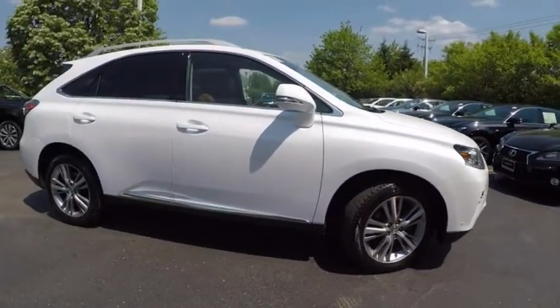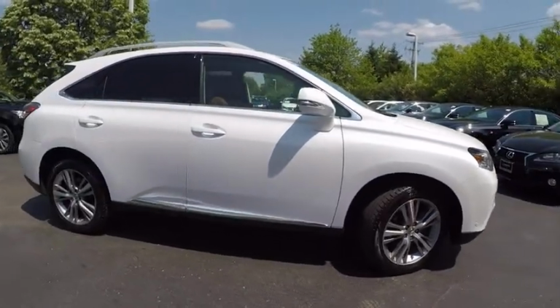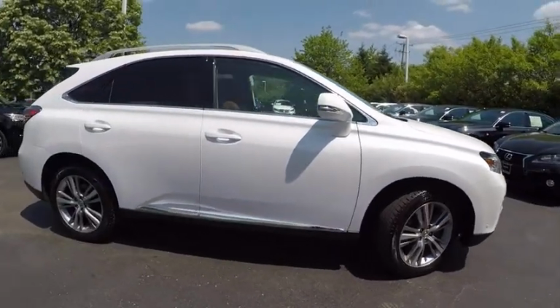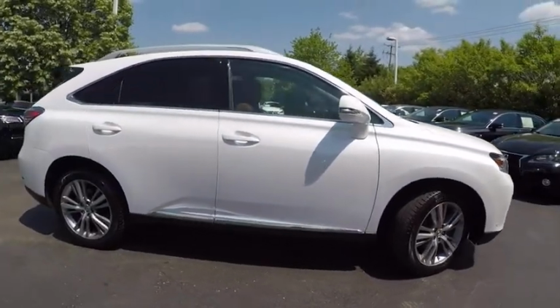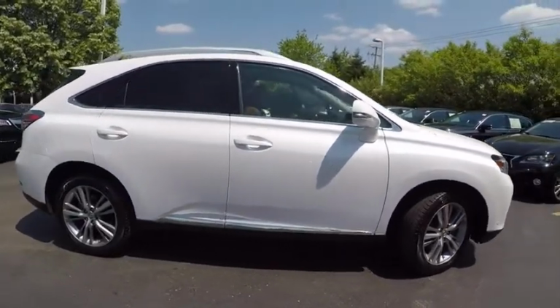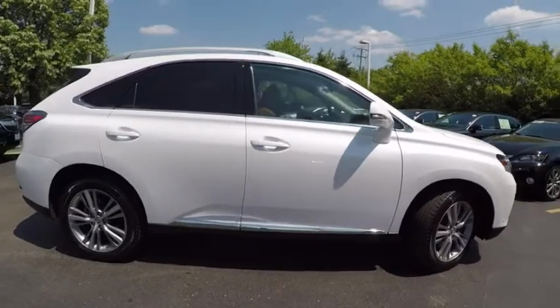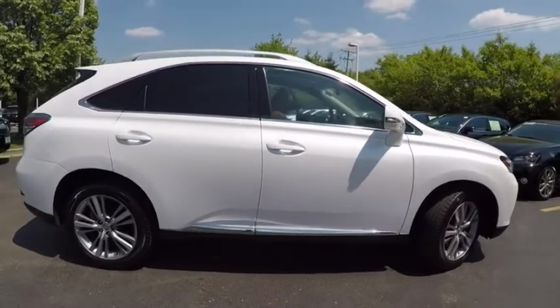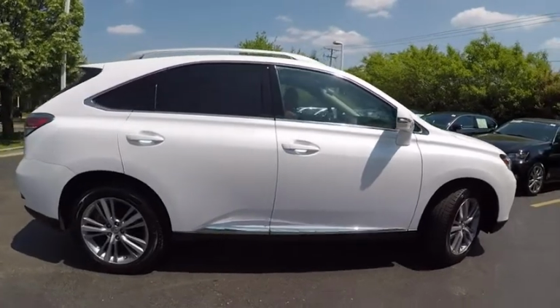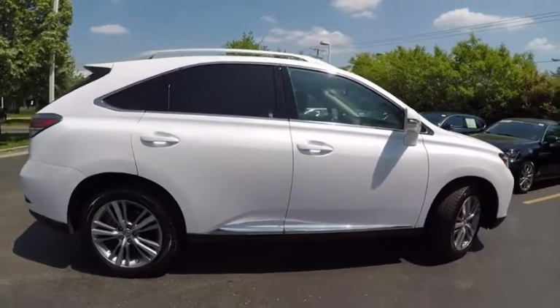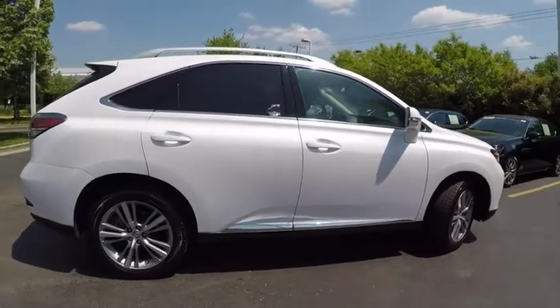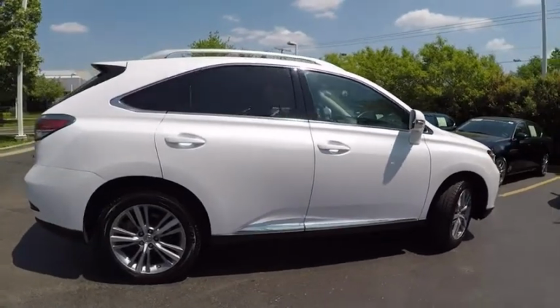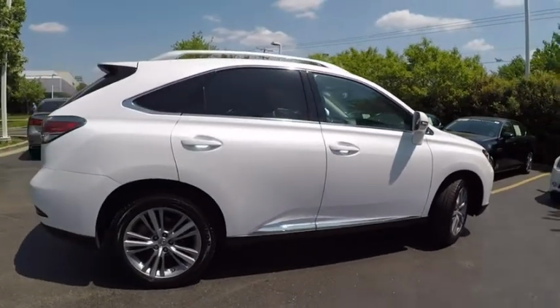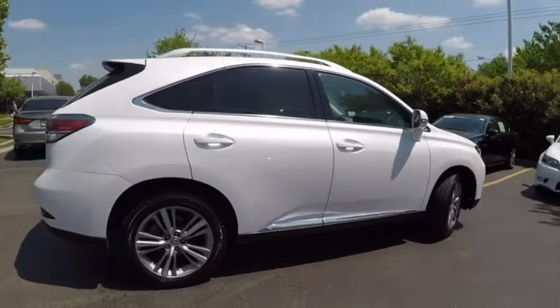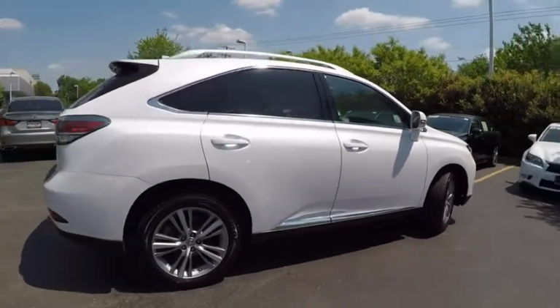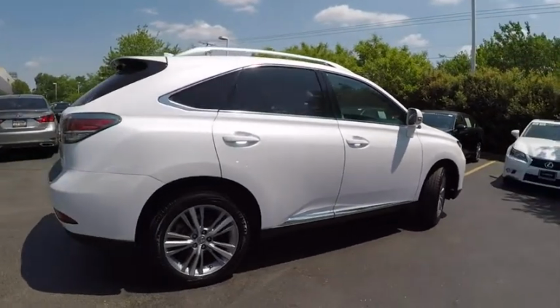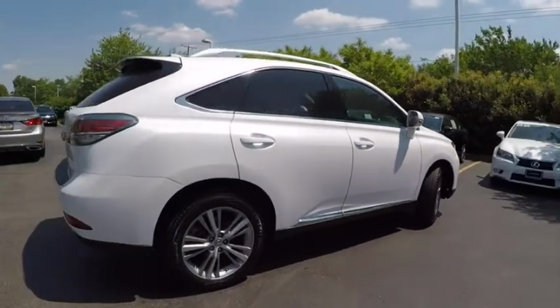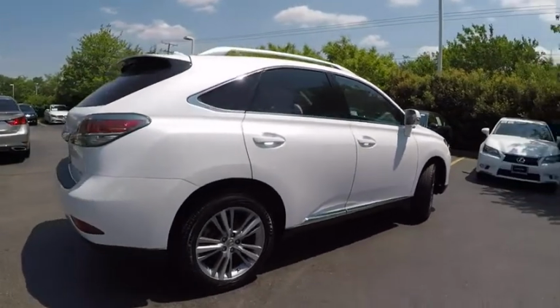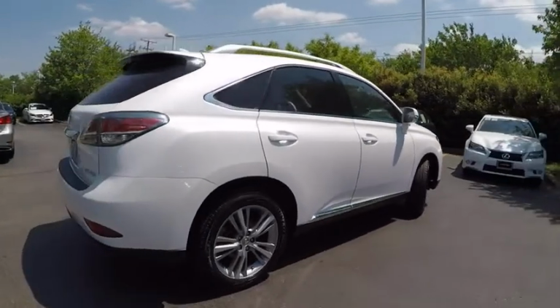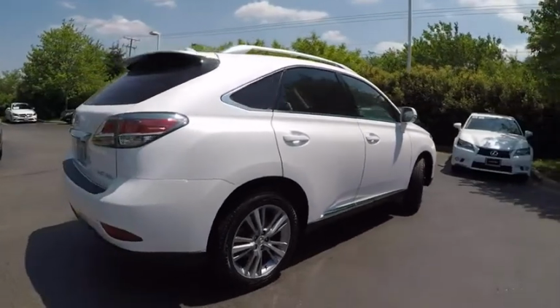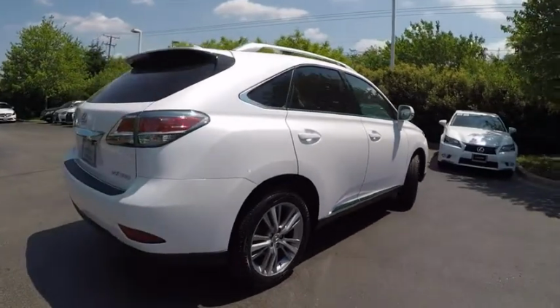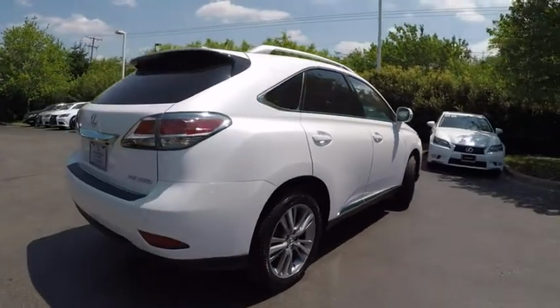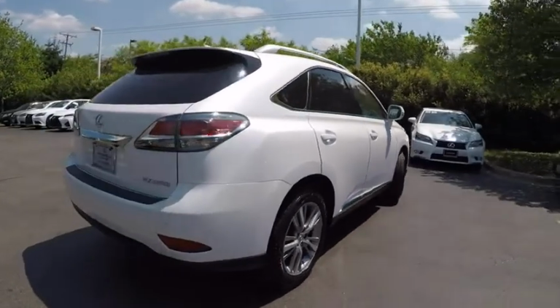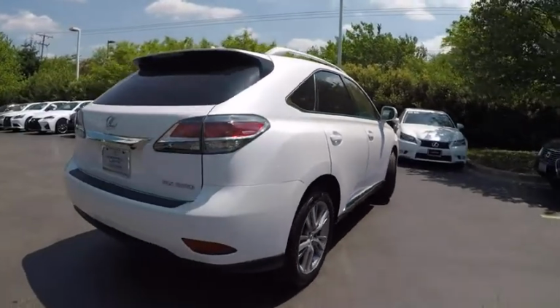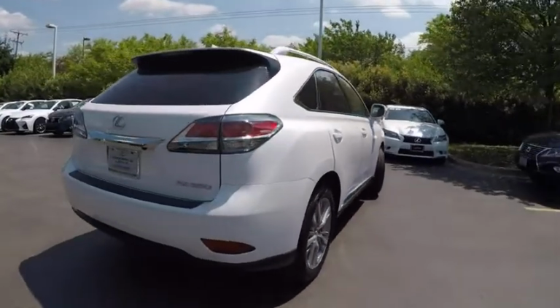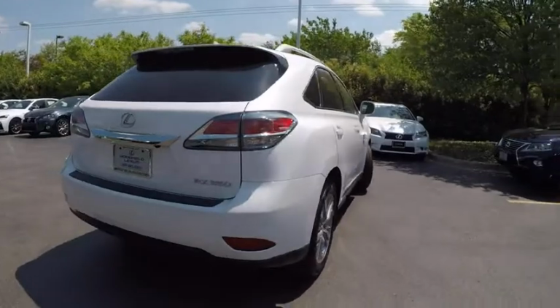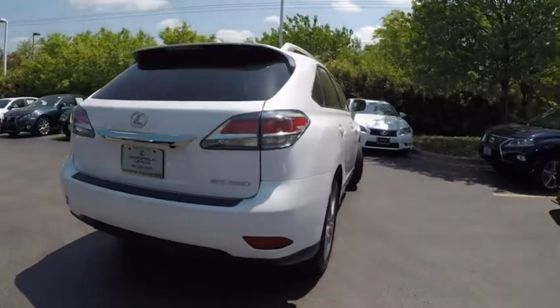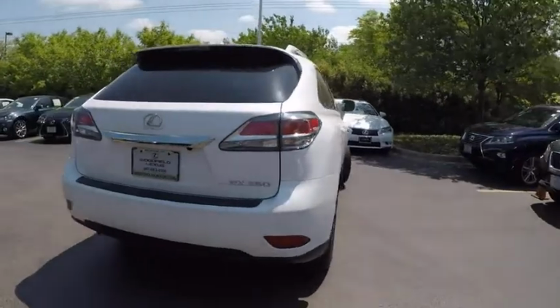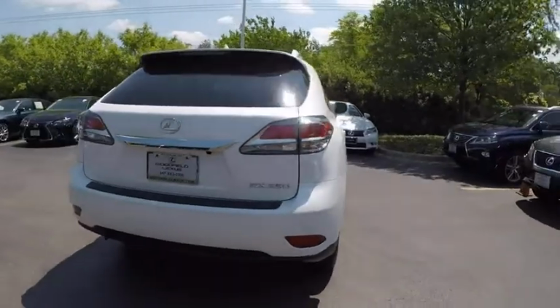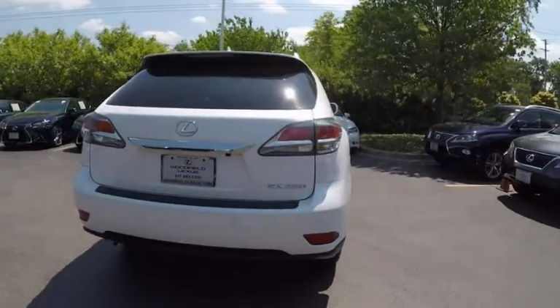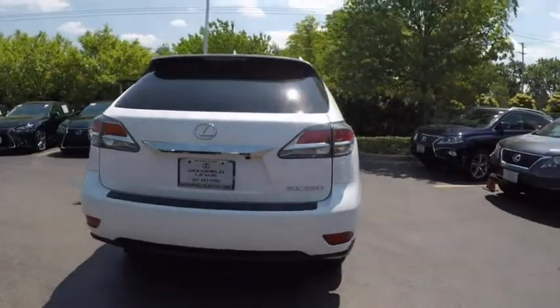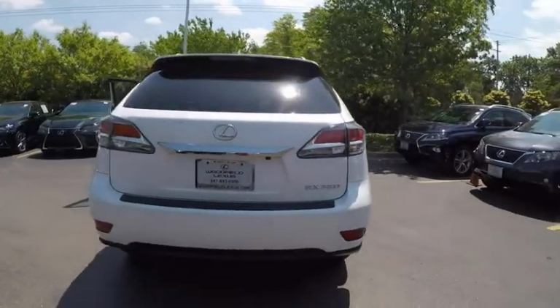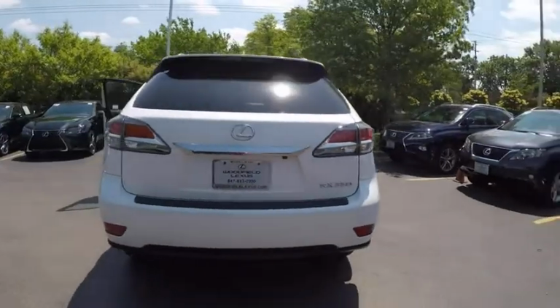the RX350 continues to offer the best combination of powerful performance and interior luxury in its class, and is priced below $40,000.